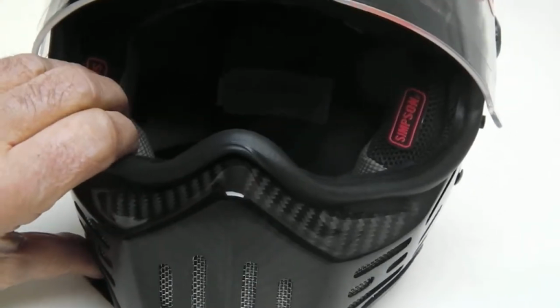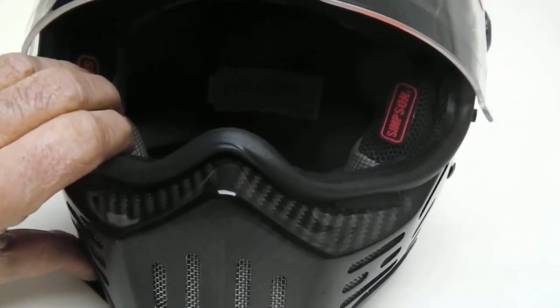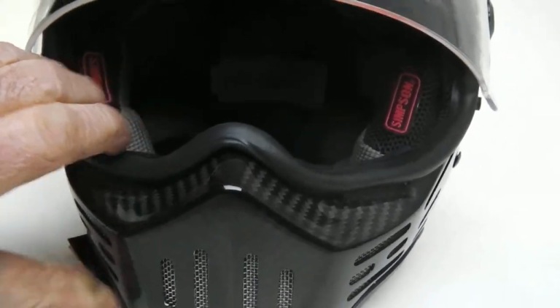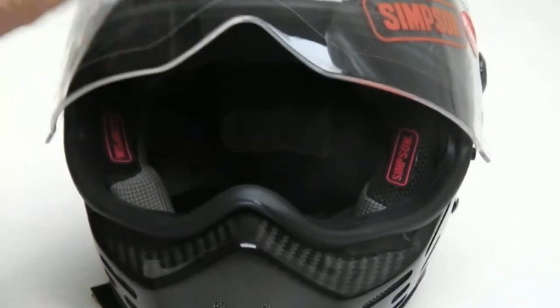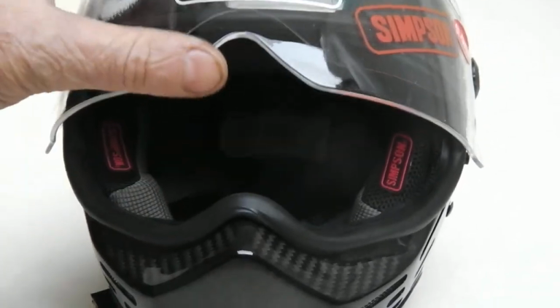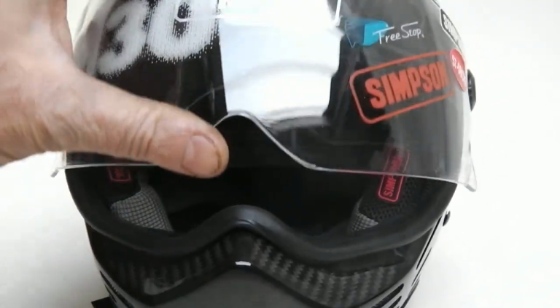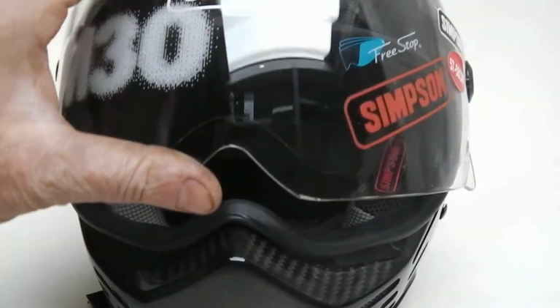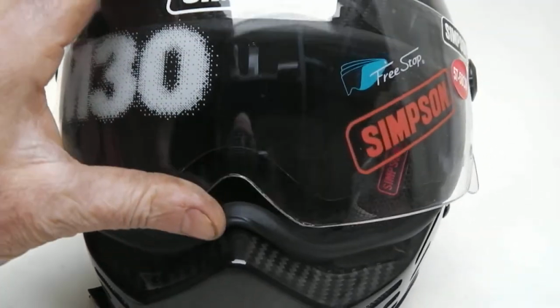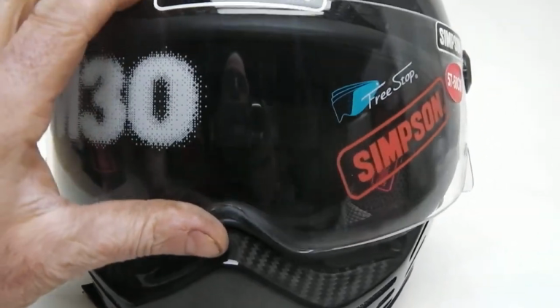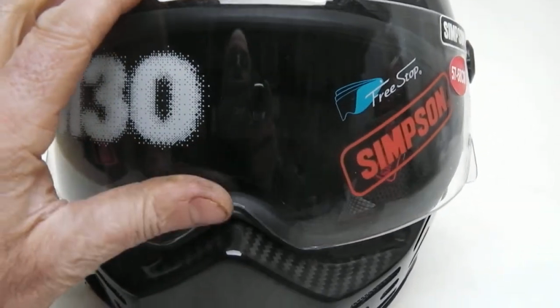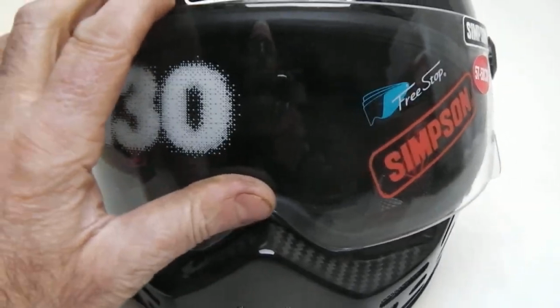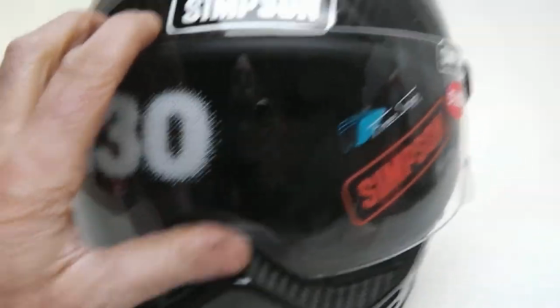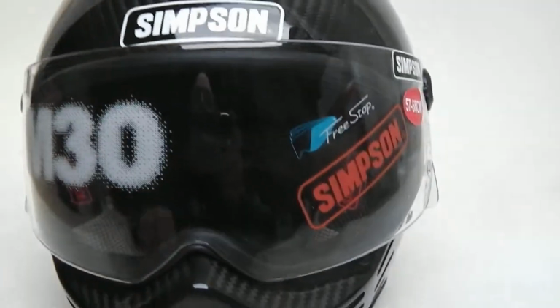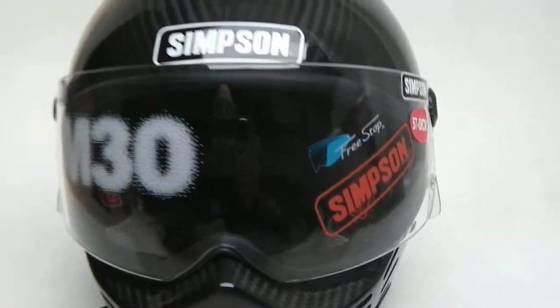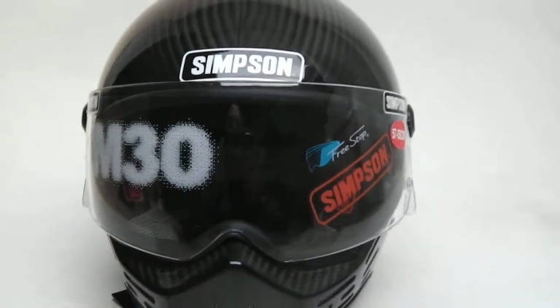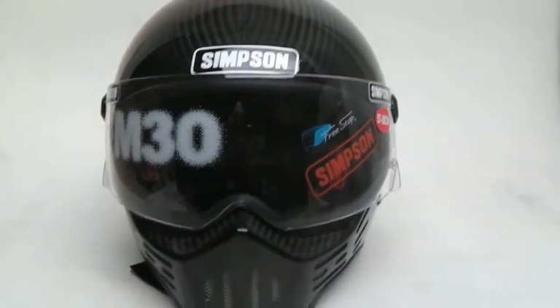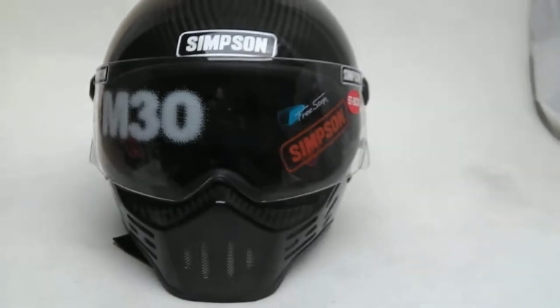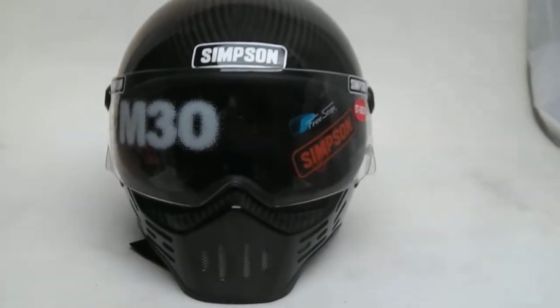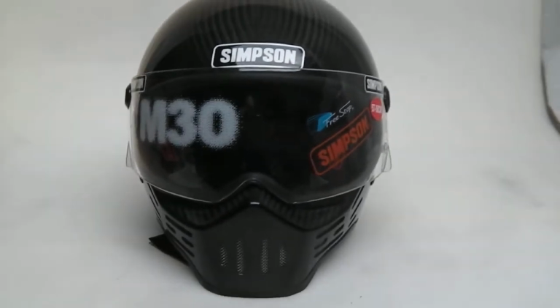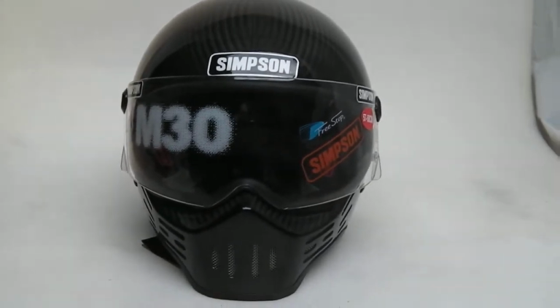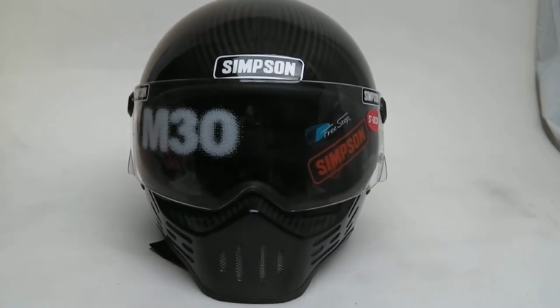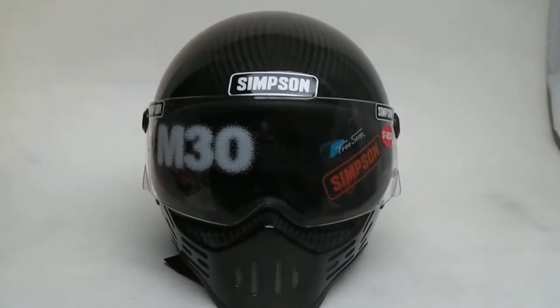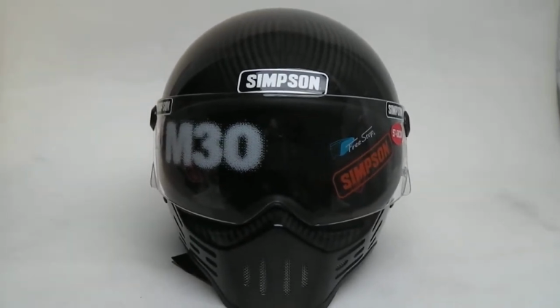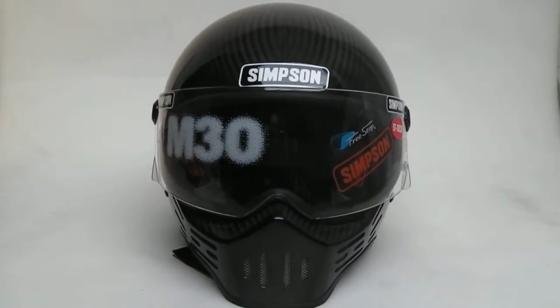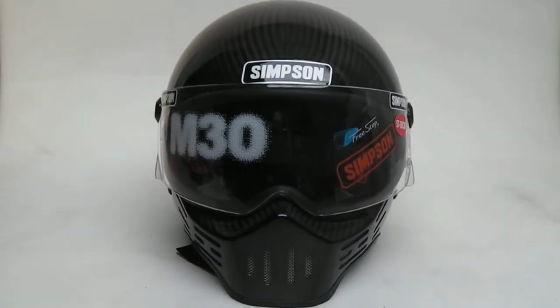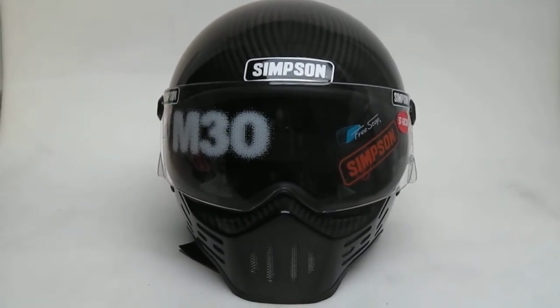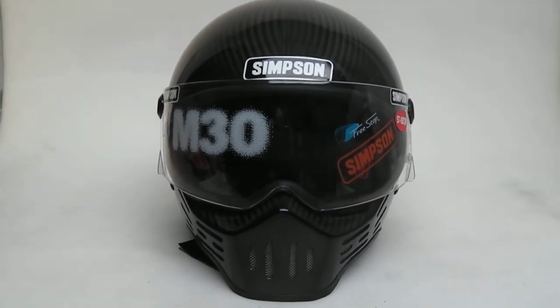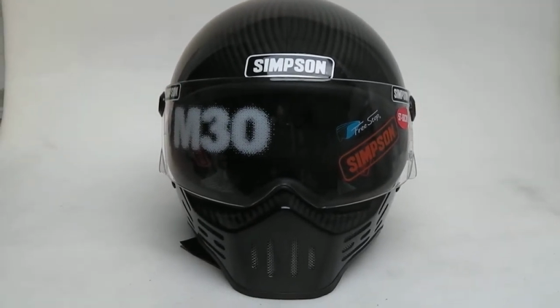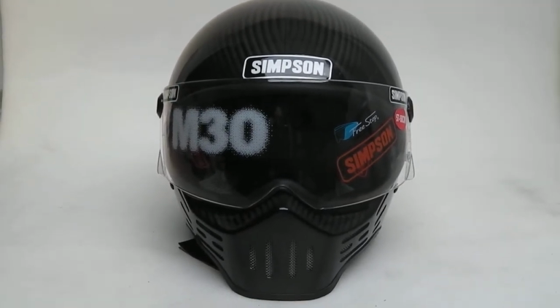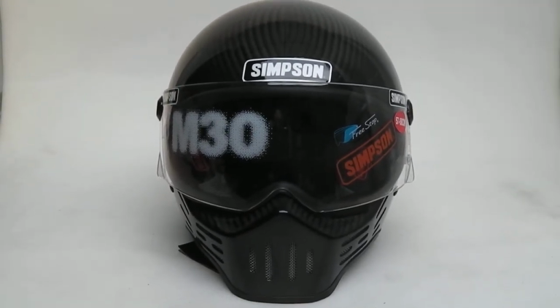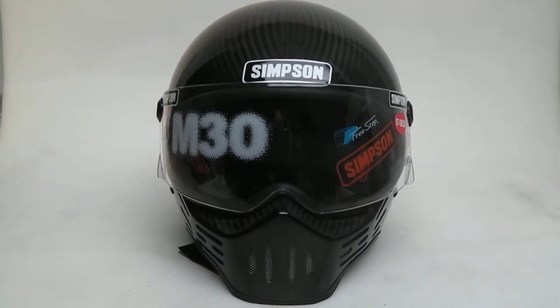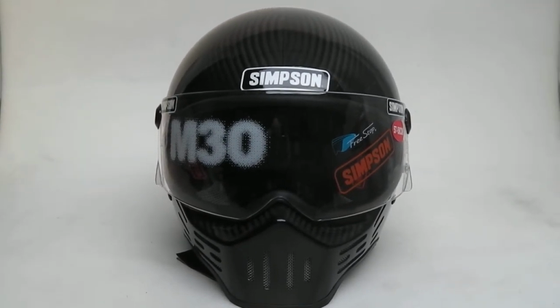Basically a variation on the old theme of the Simpson M30, like a lot of boys had back in the 80s. This helmet back in the 80s would have cost you a lot of money — 550 quid if I remember, on average.